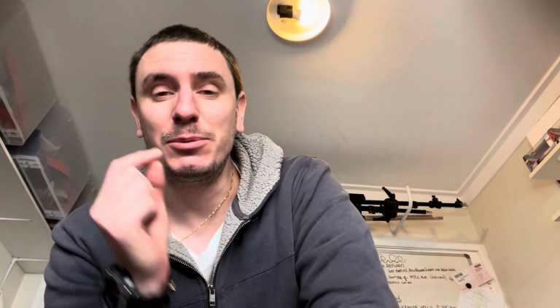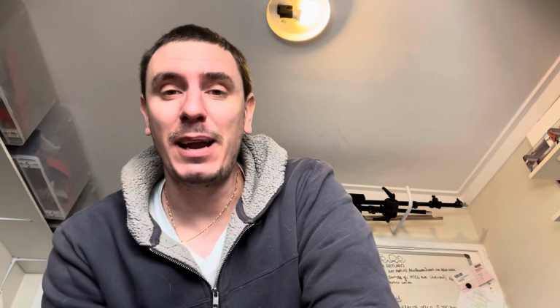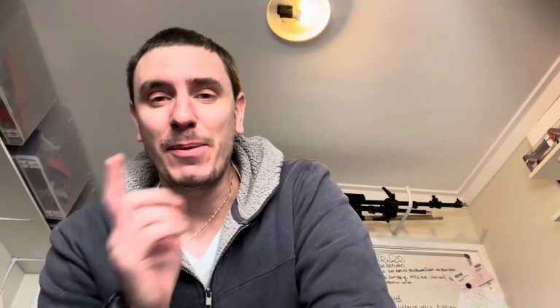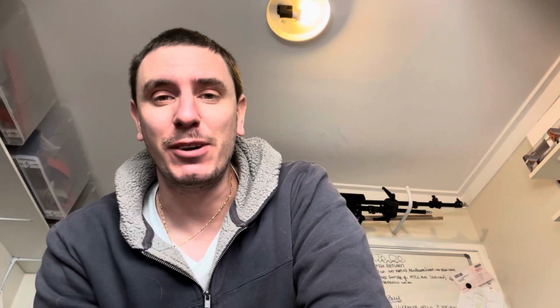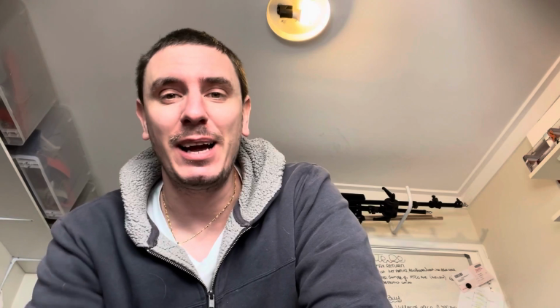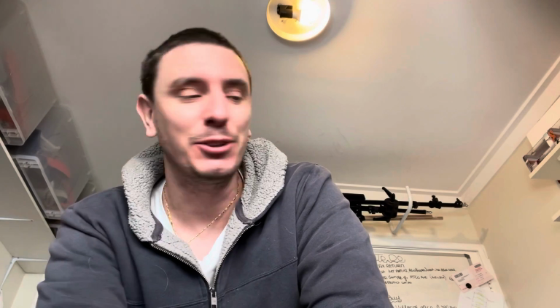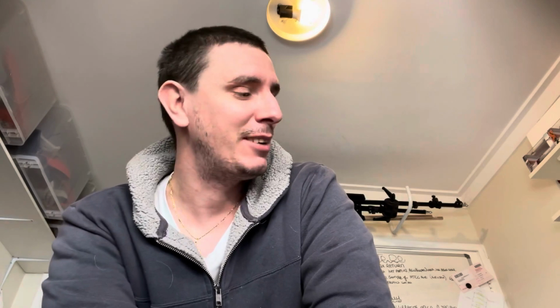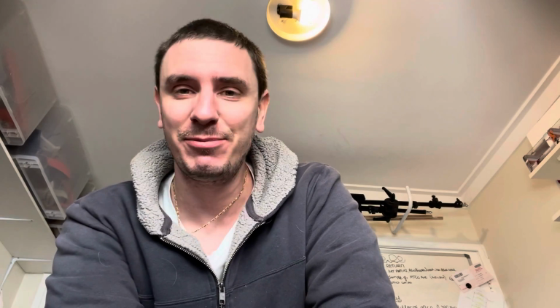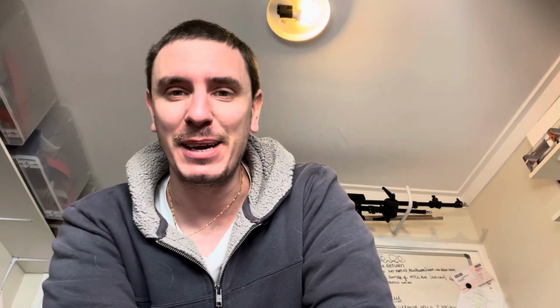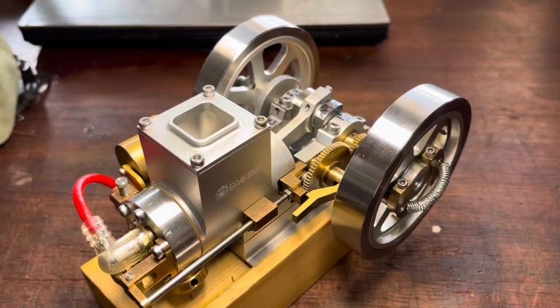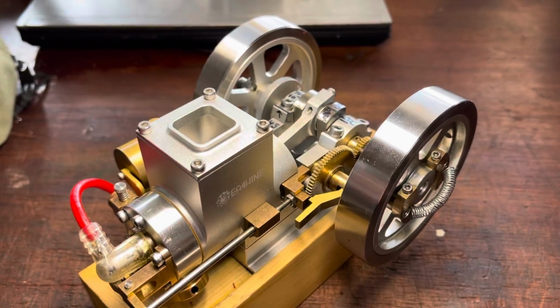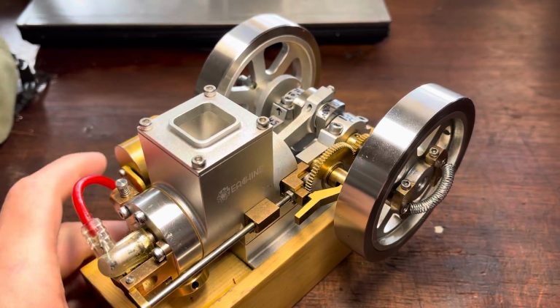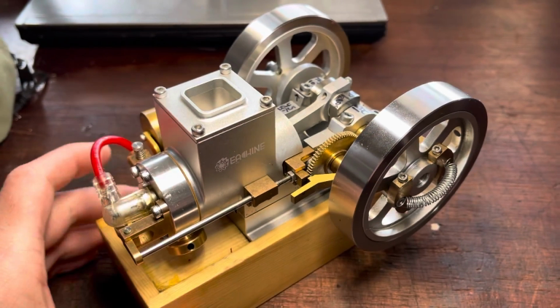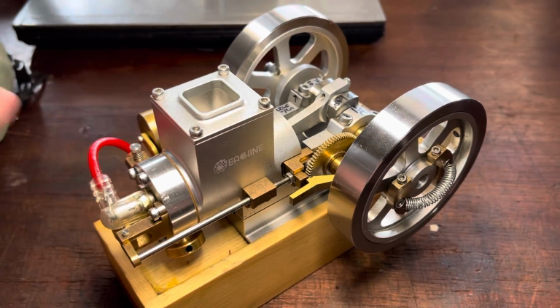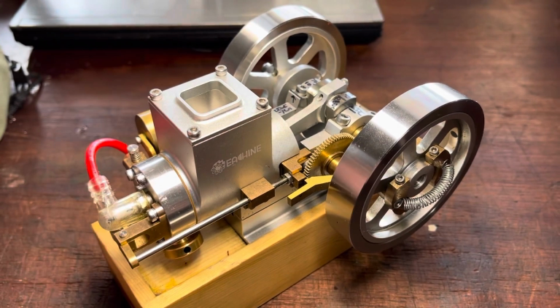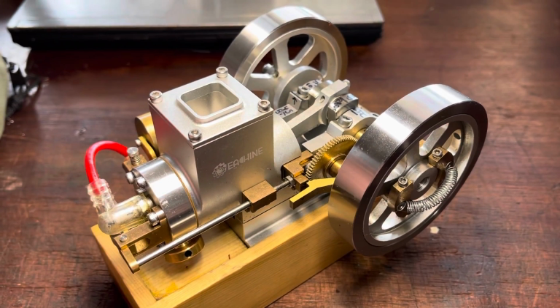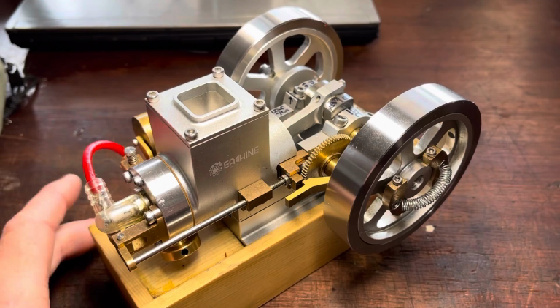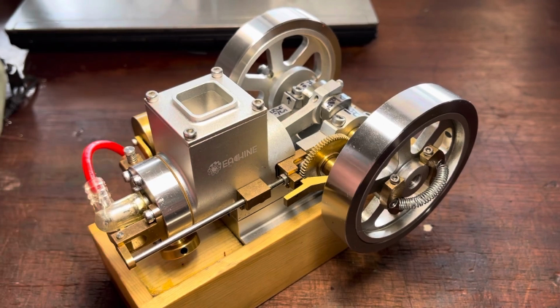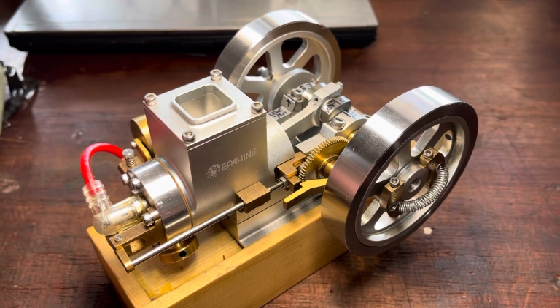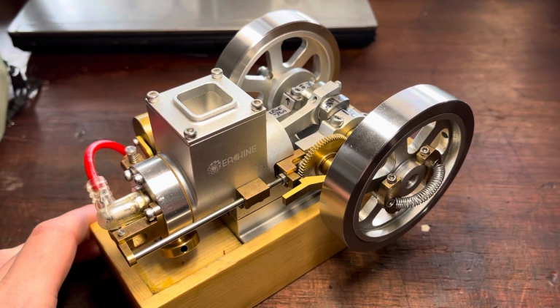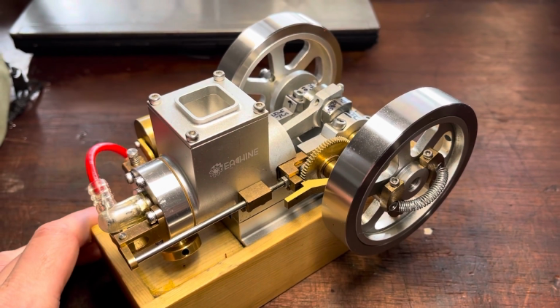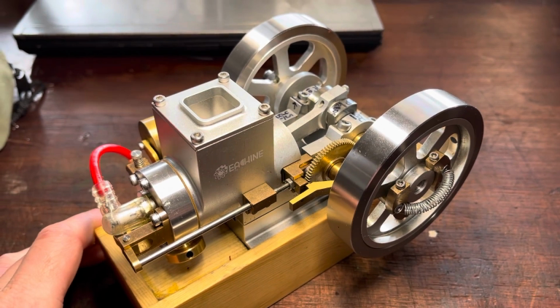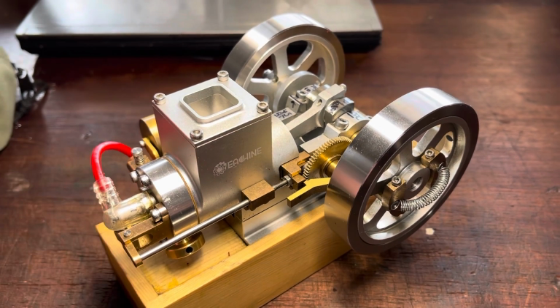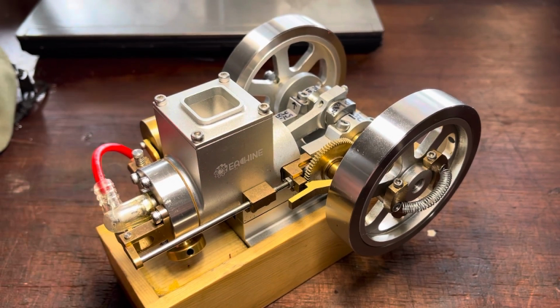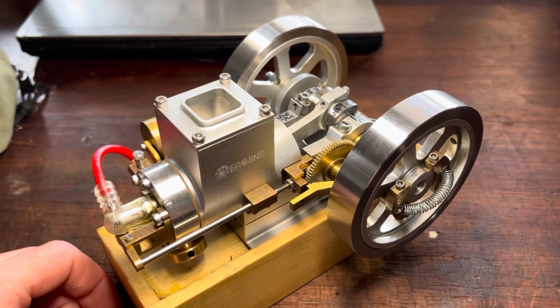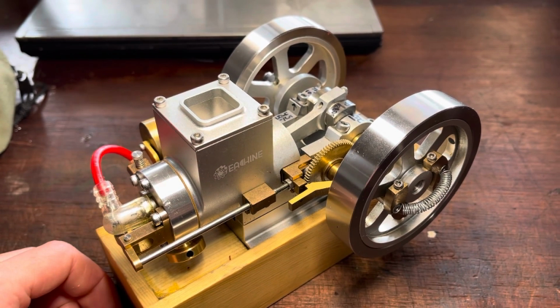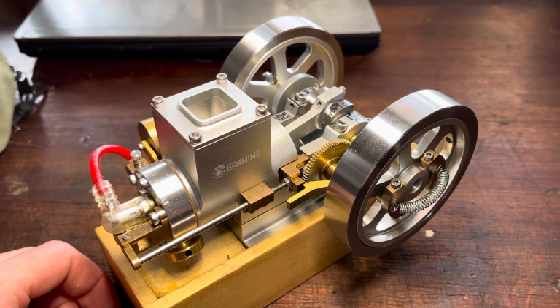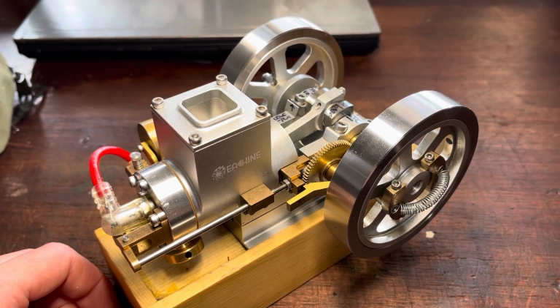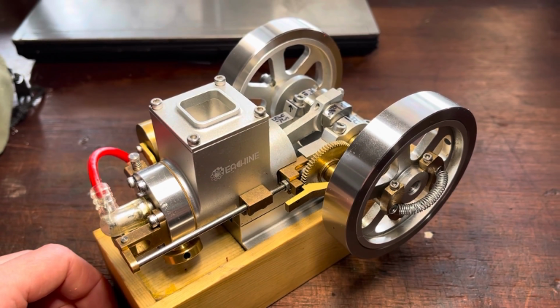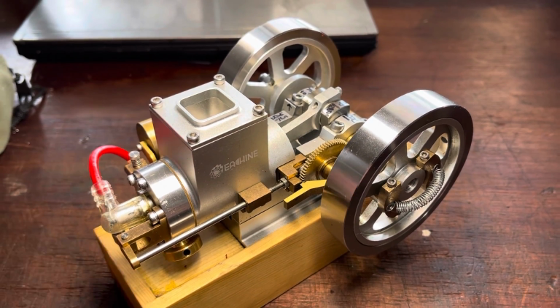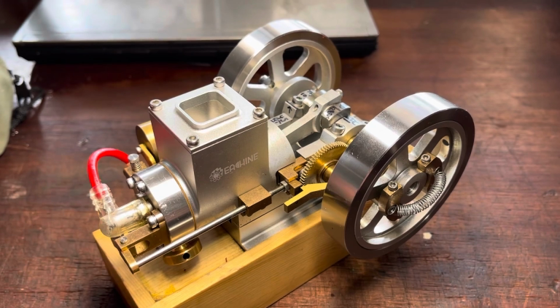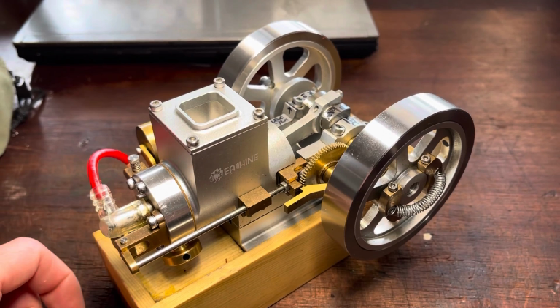We'll talk about it, talk about where I got it from. And of course, we're going to get it running right away as well. So here it is. I absolutely love it. It's so charming. And the fact that it's a fully functioning hit and miss engine is just great.